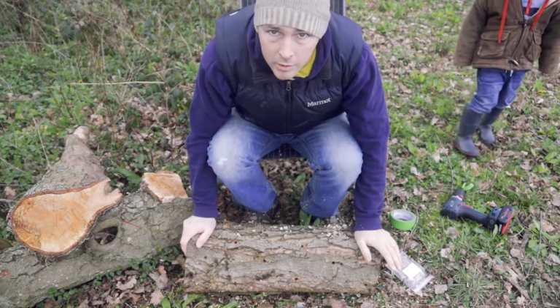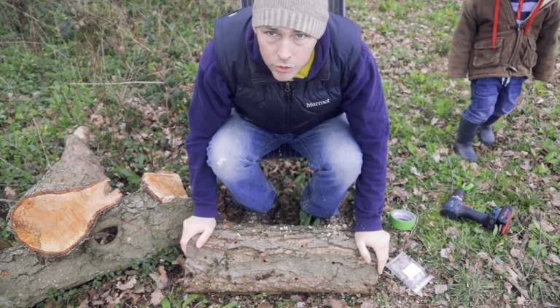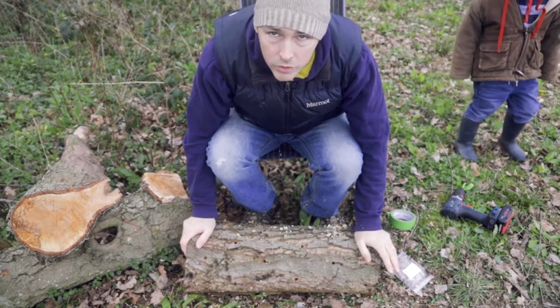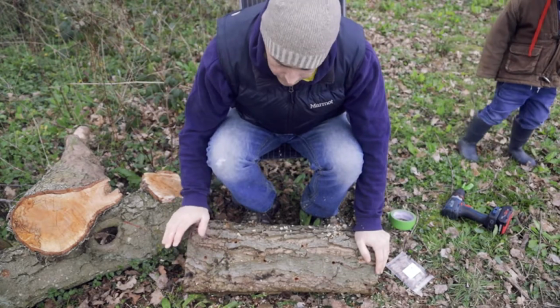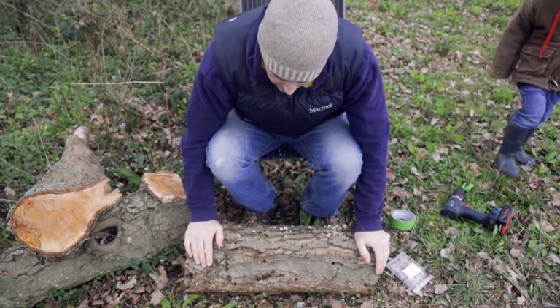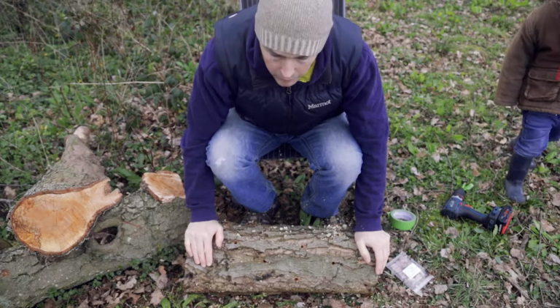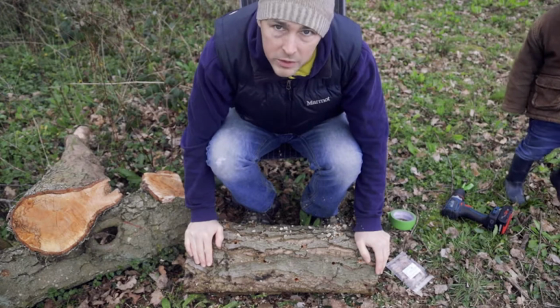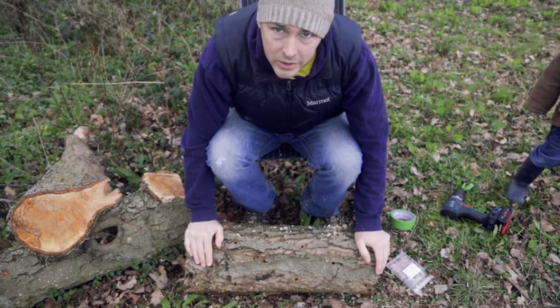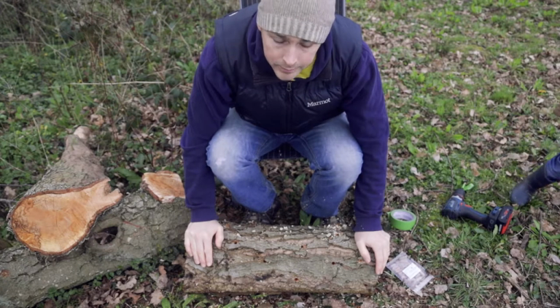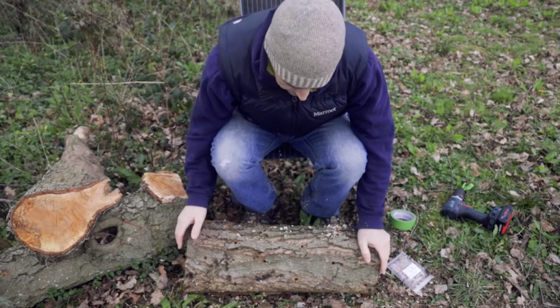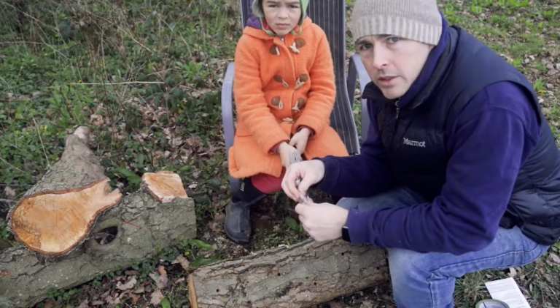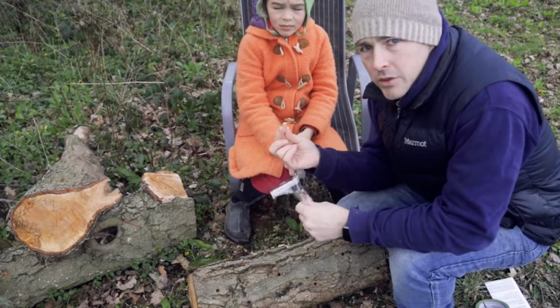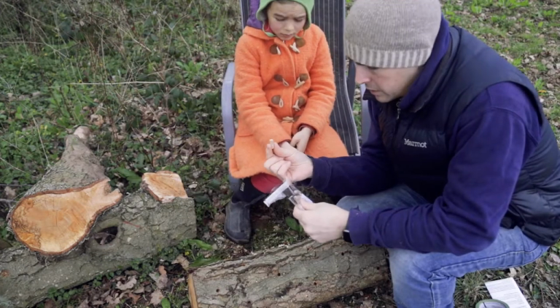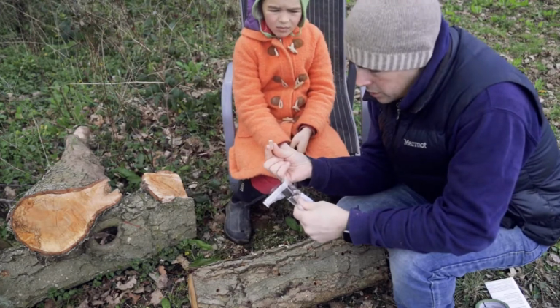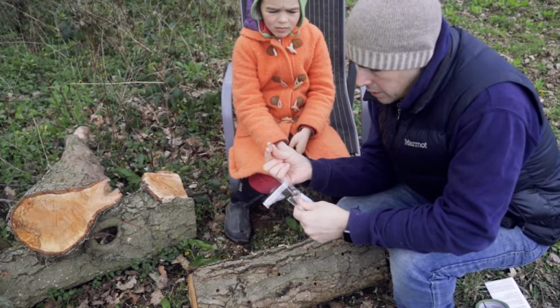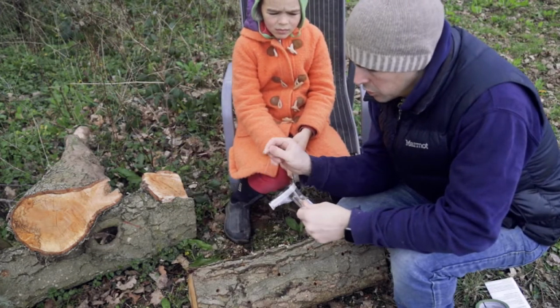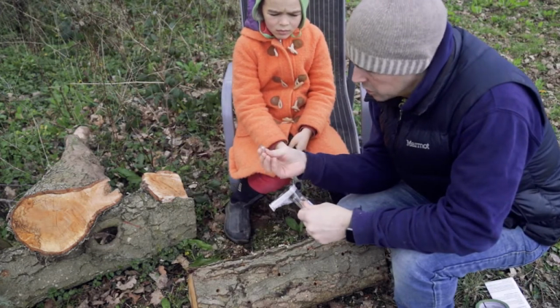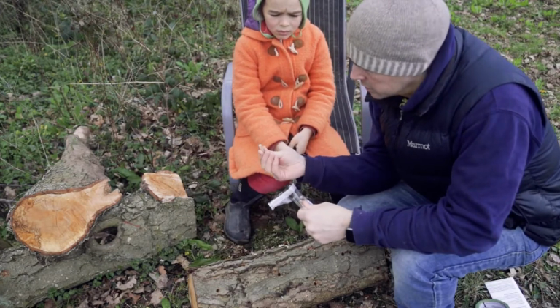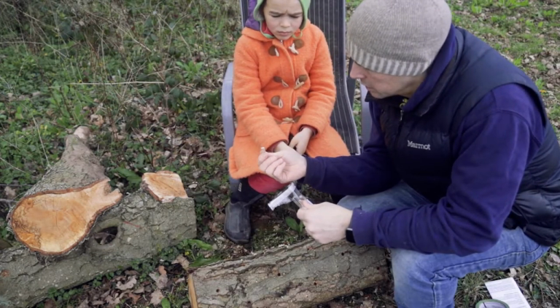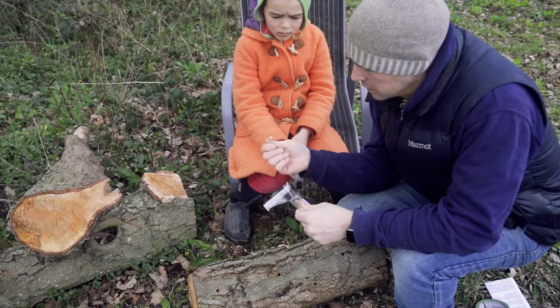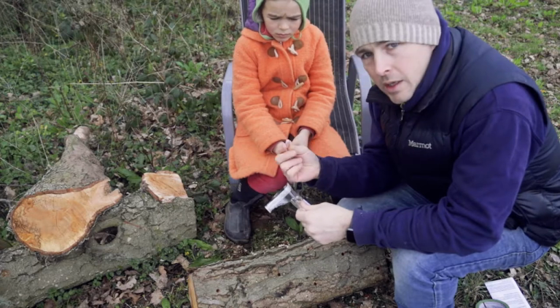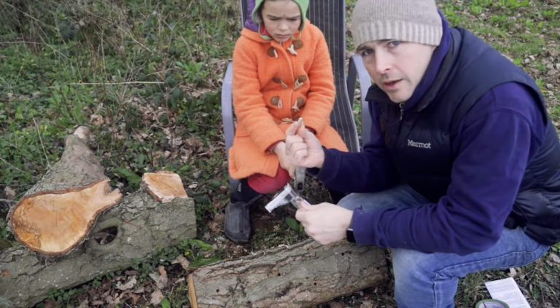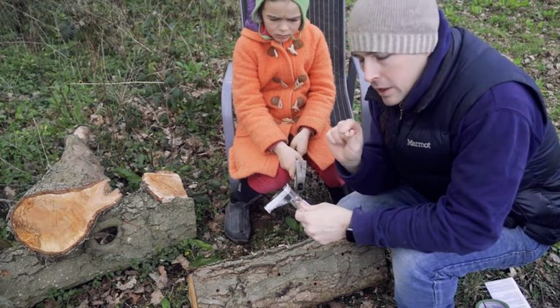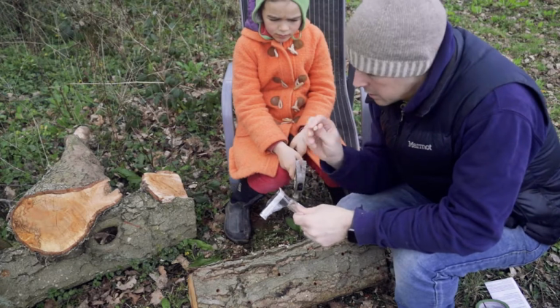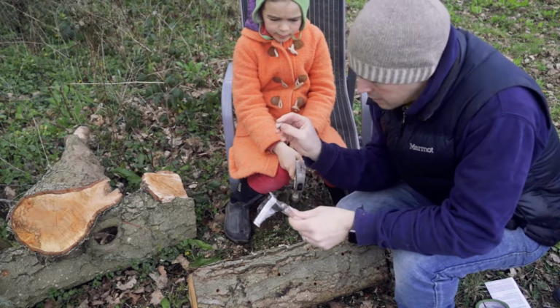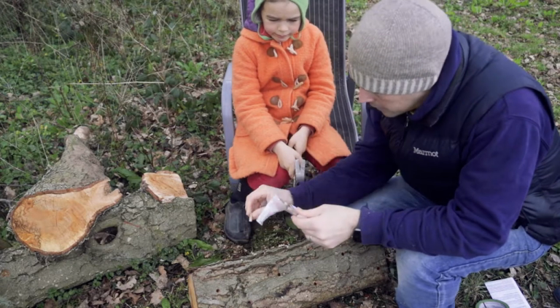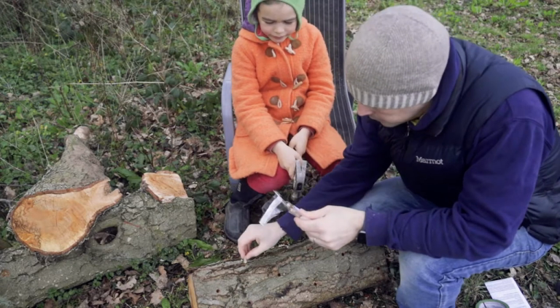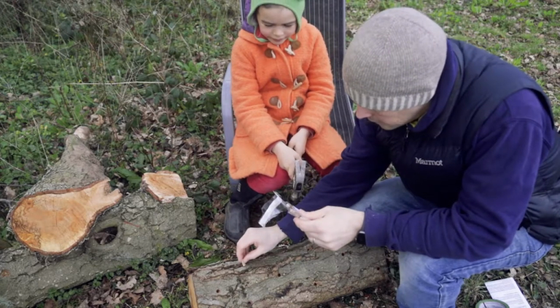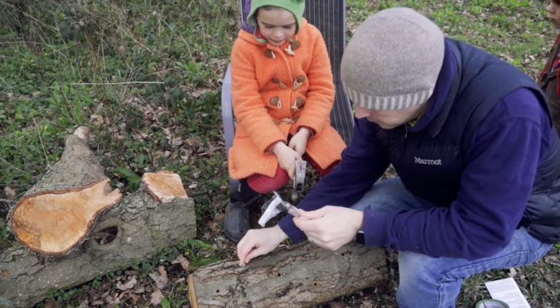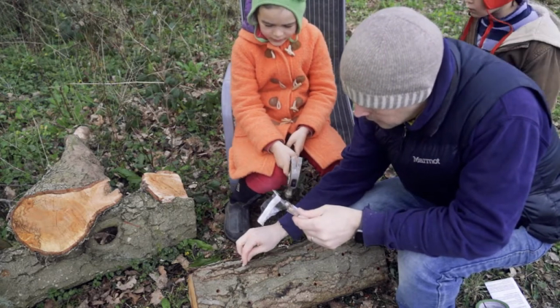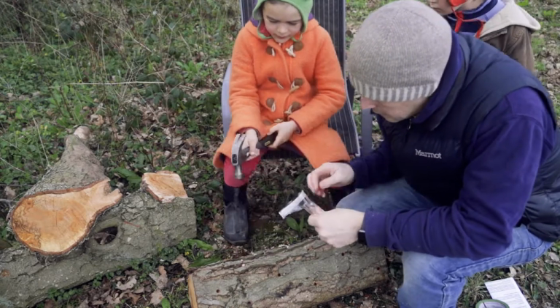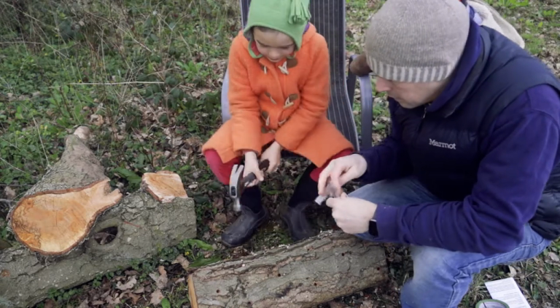The drilling's all done, so now we're going to put the dowels in. We're going to start off with the shiitake mushrooms — the shiitake plugs — and Oliver here is going to do the hammering.